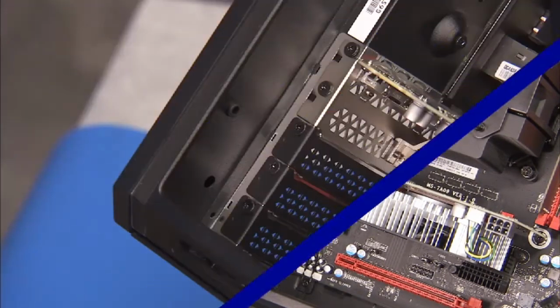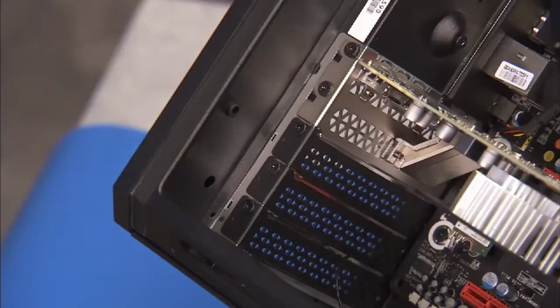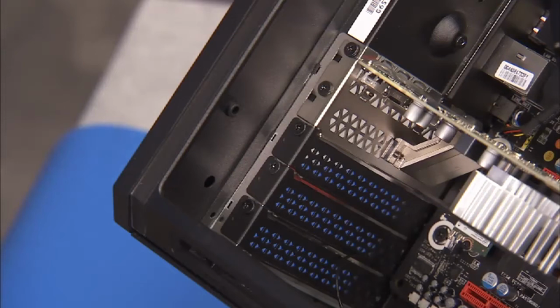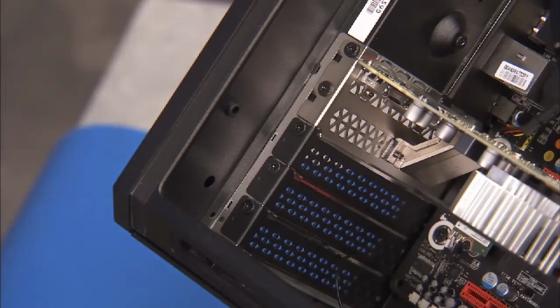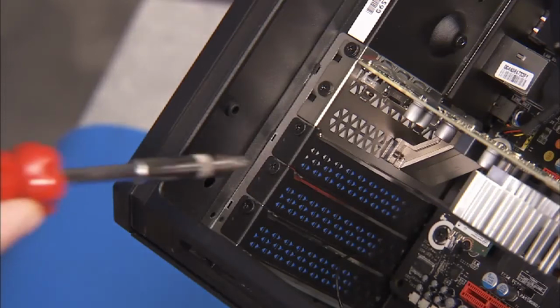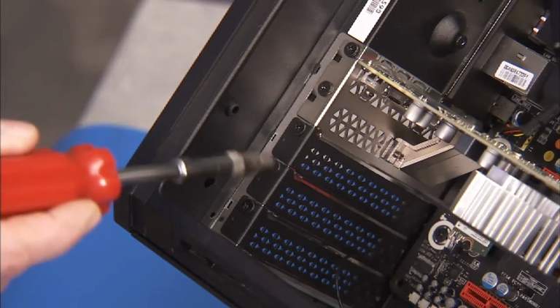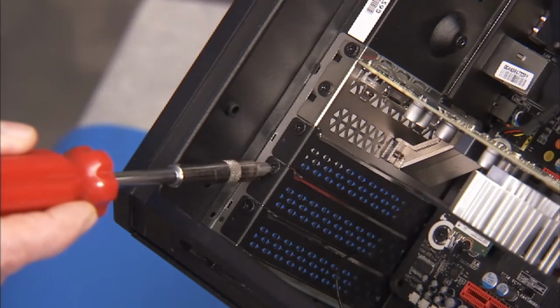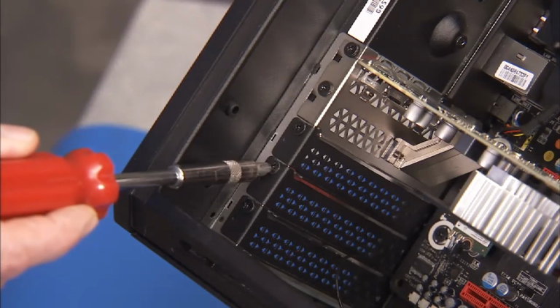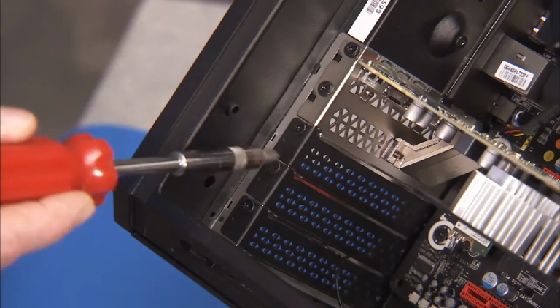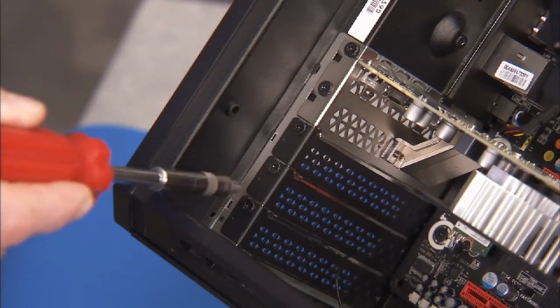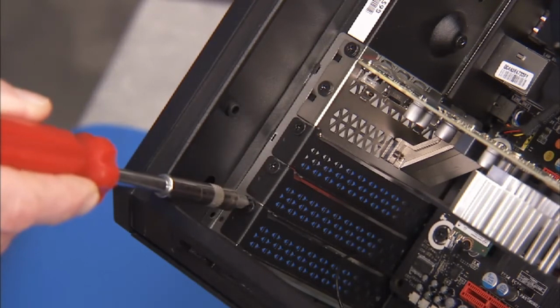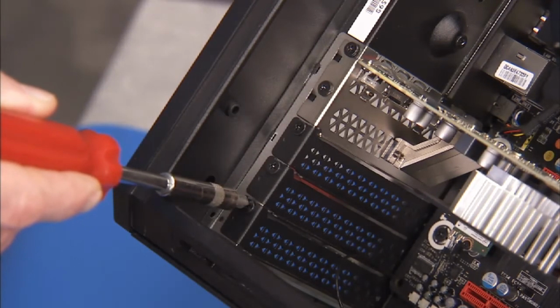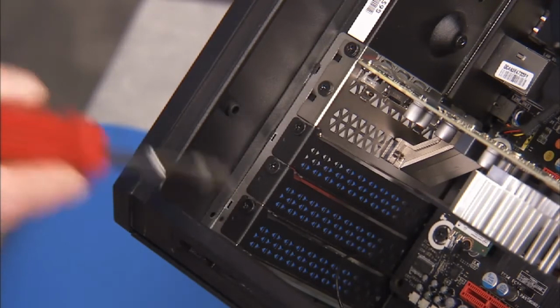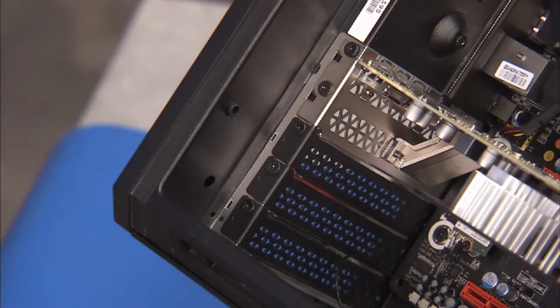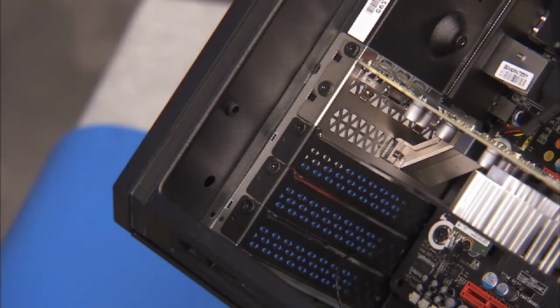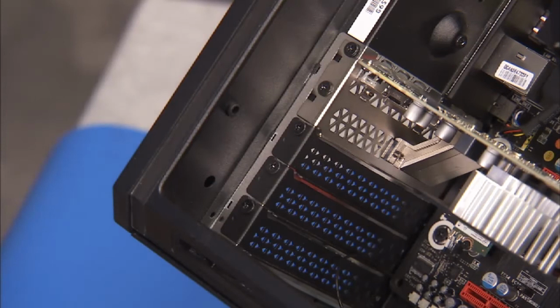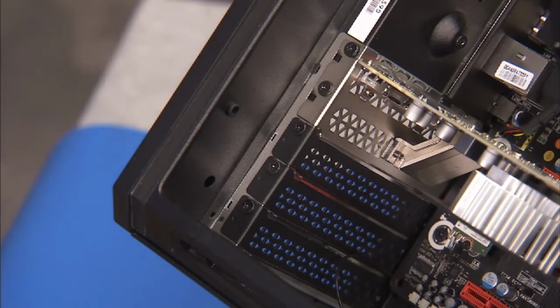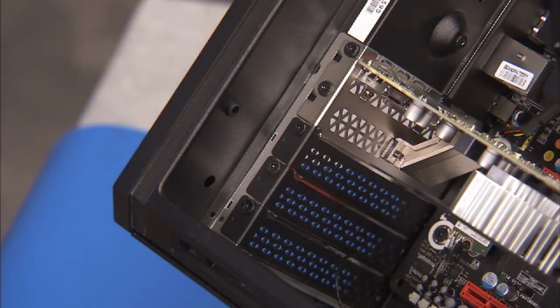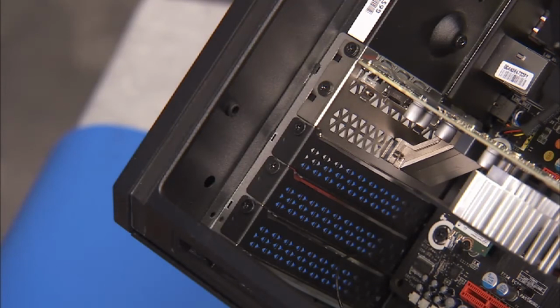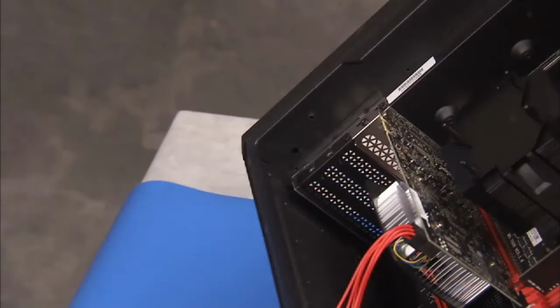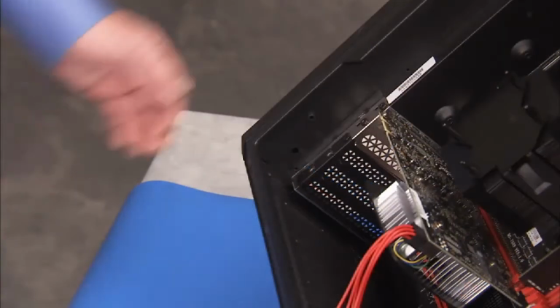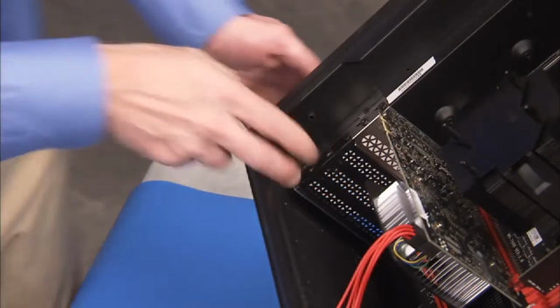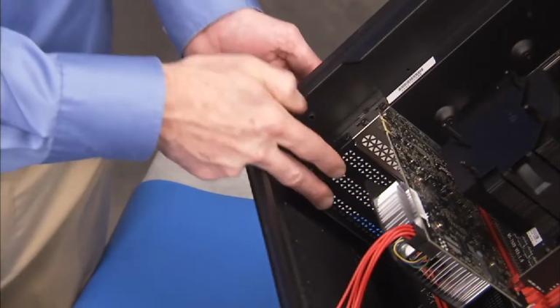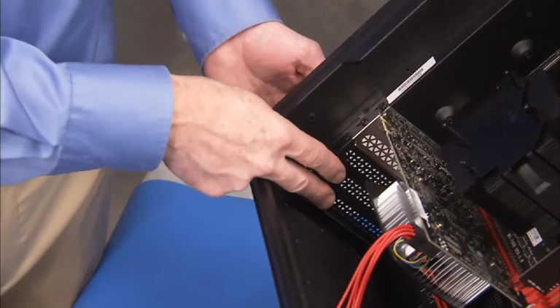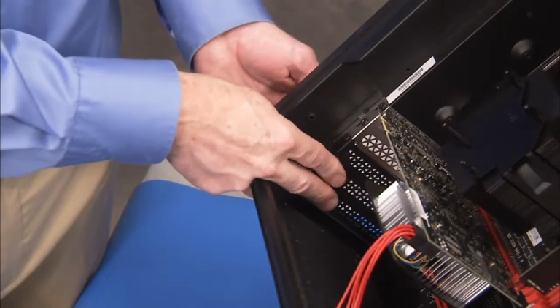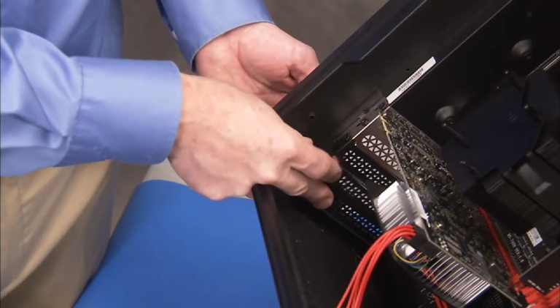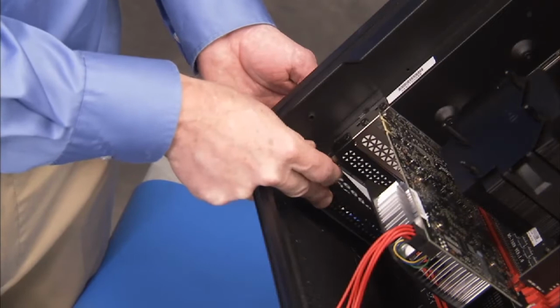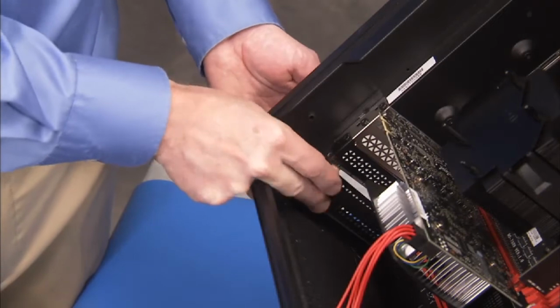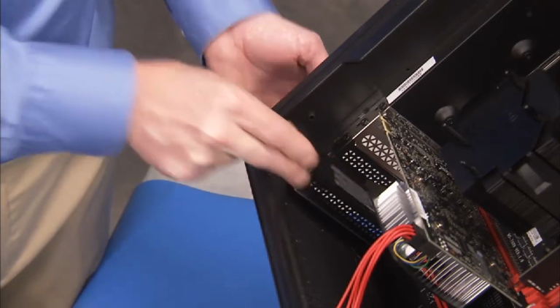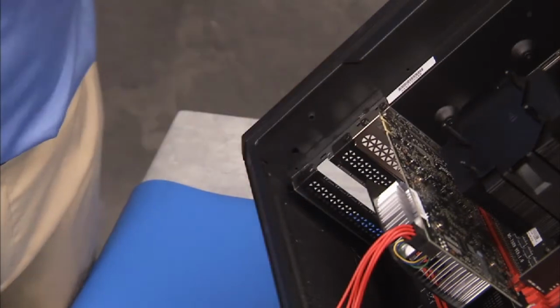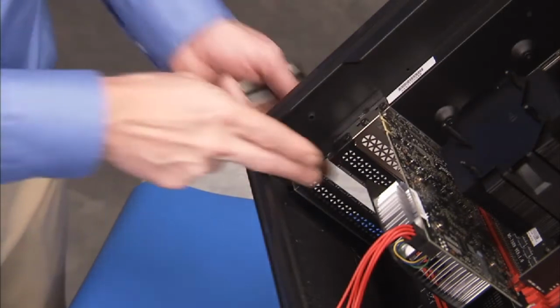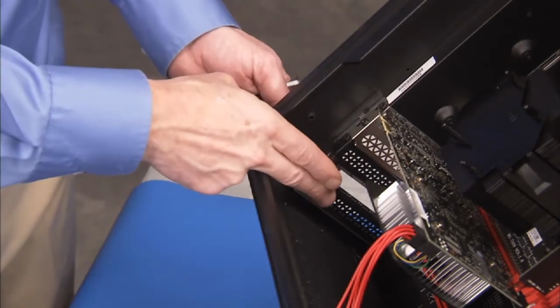If installing an additional graphics card, detach the two Phillips number 2 screws for the rear filler panels and remove the covers. Reserve the screws for securing the additional graphics card.